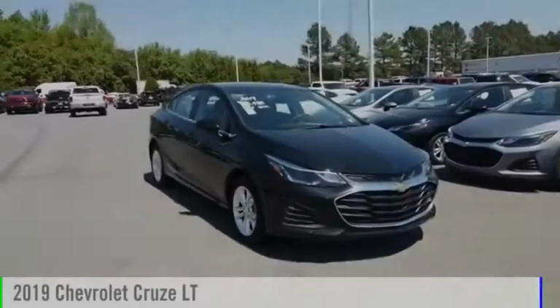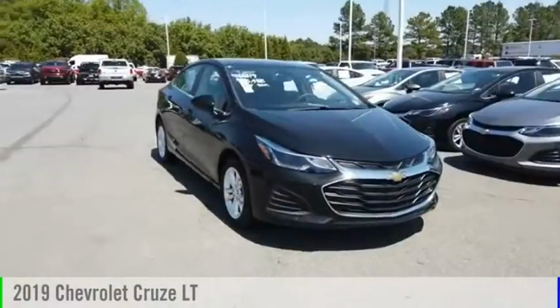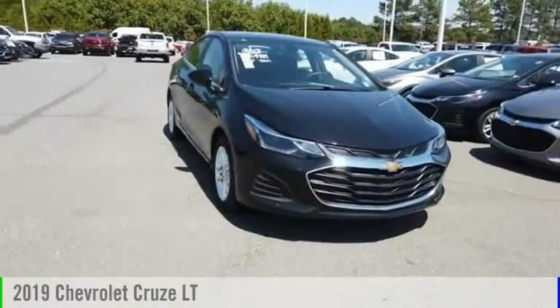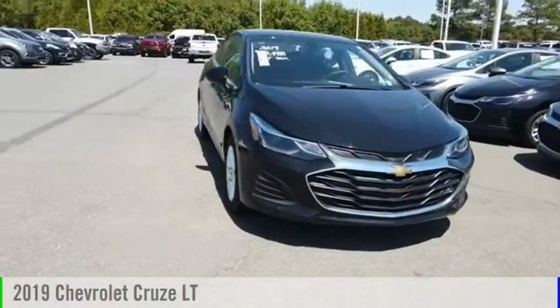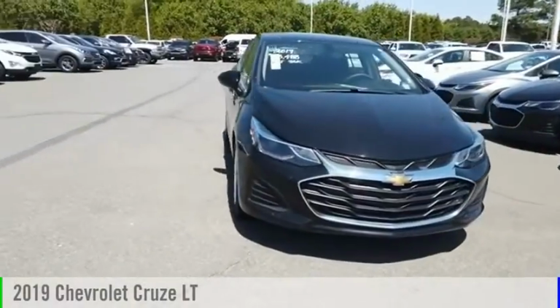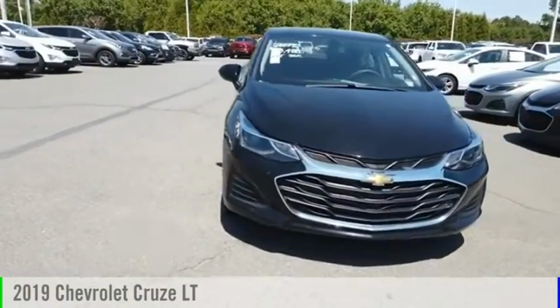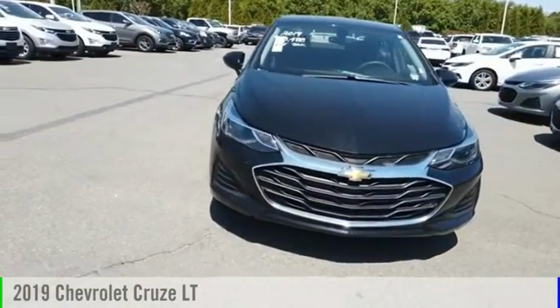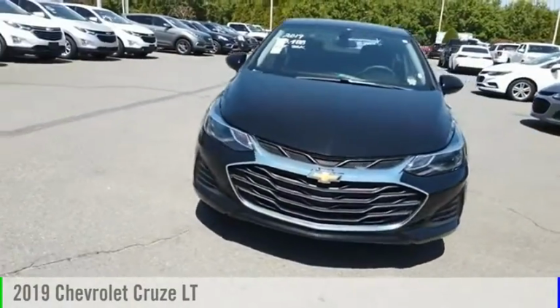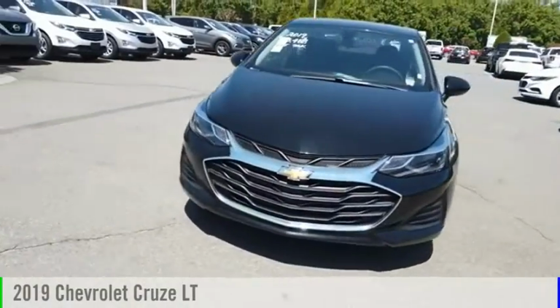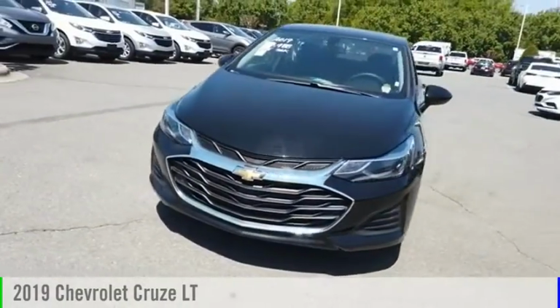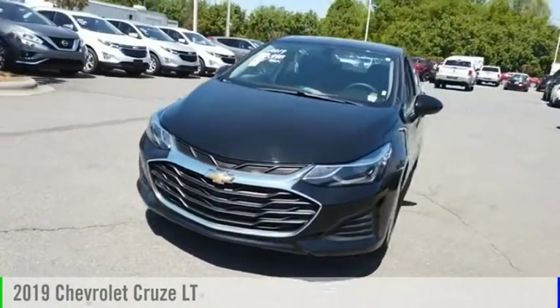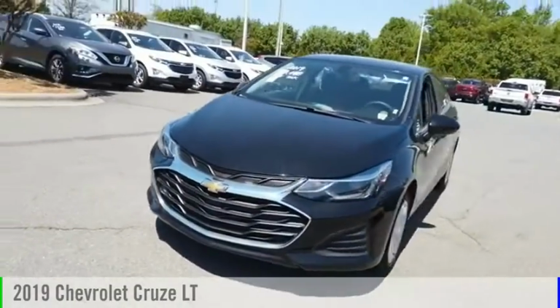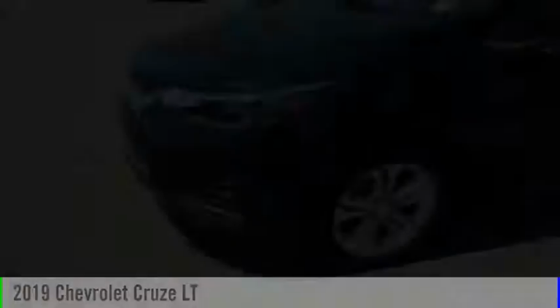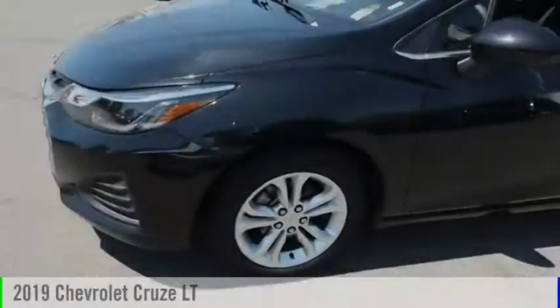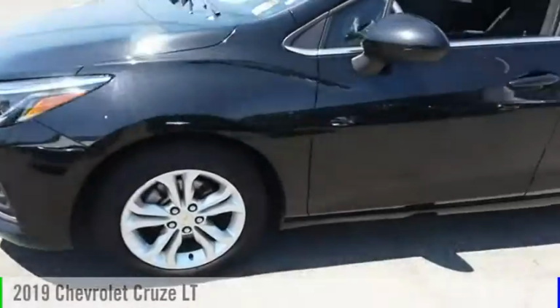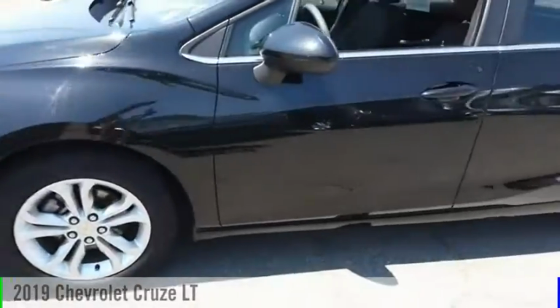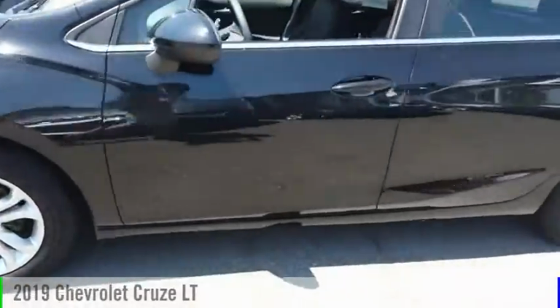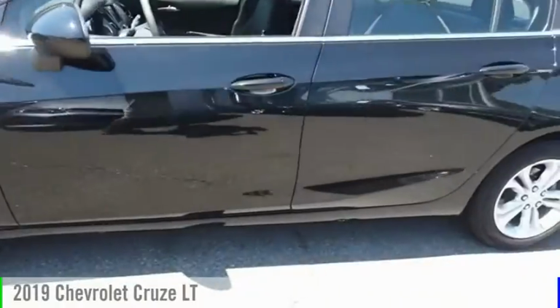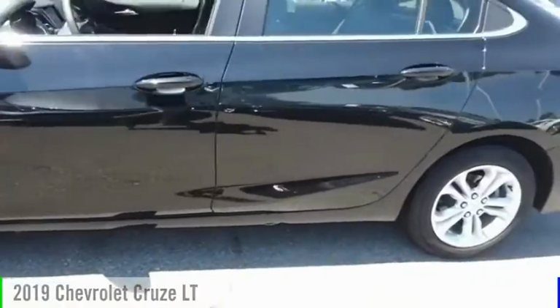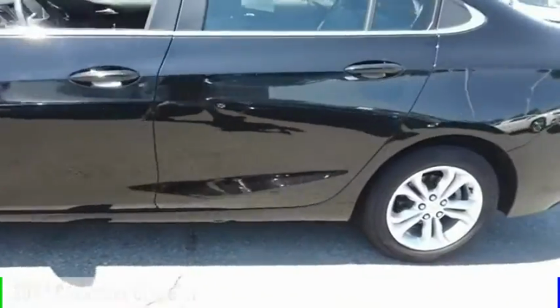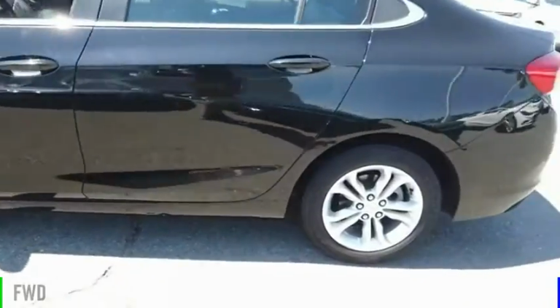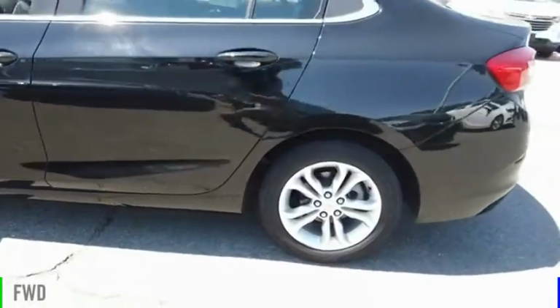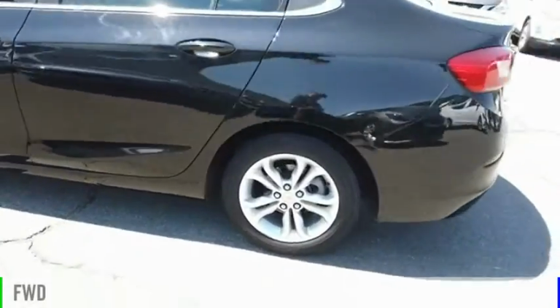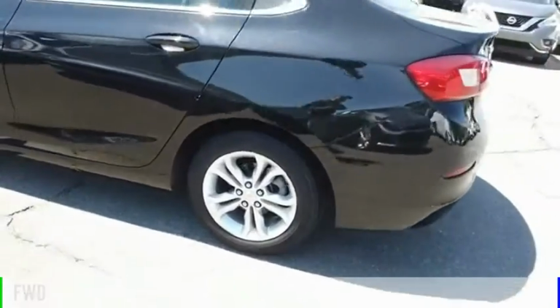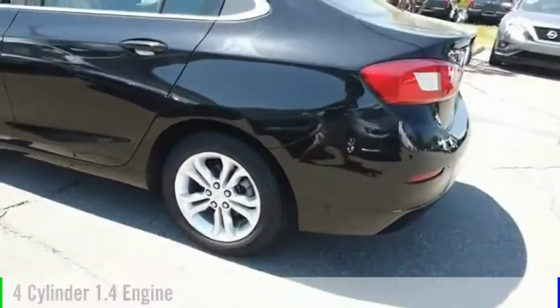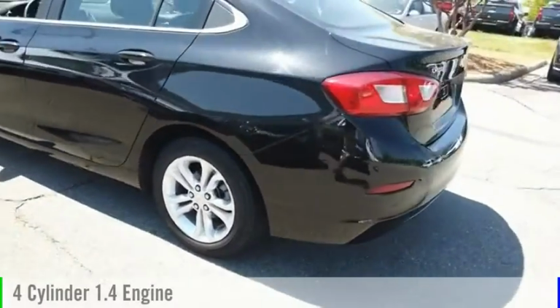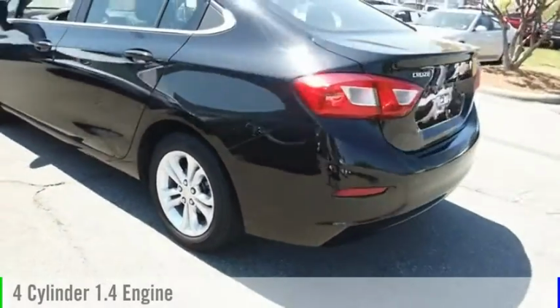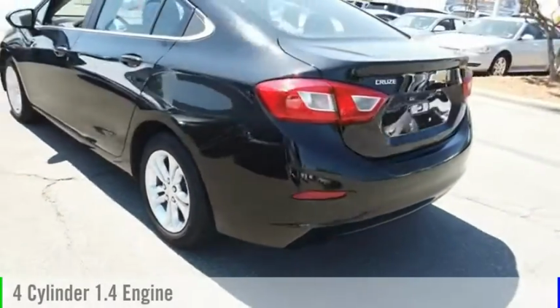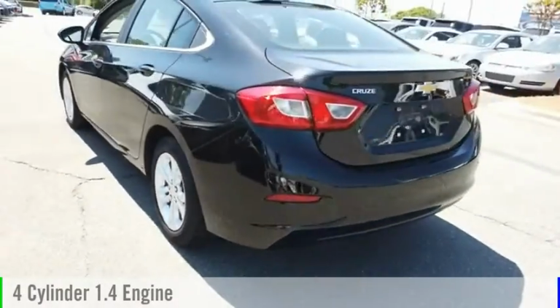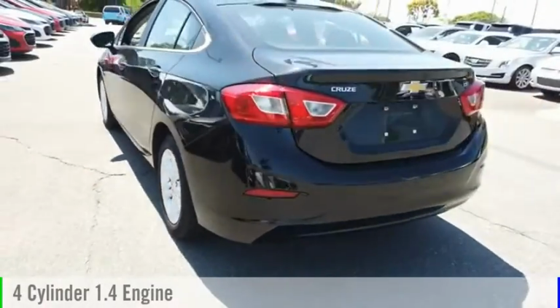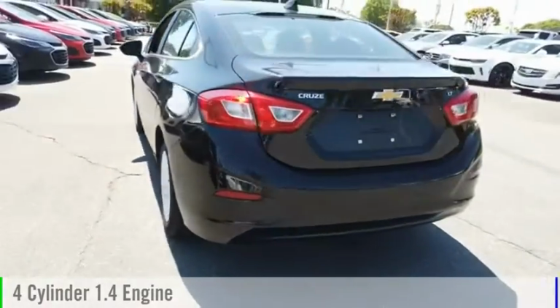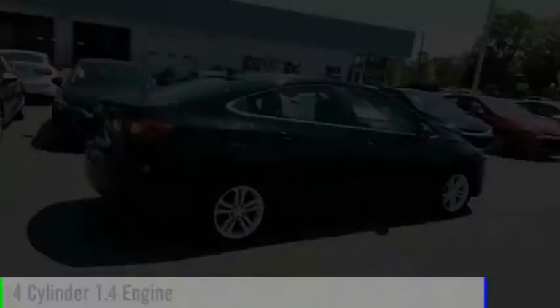Looking for the right vehicle? Check out the 2019 Cruze. This vehicle is powered by a front-wheel drive, four-cylinder, 1.4-liter engine.